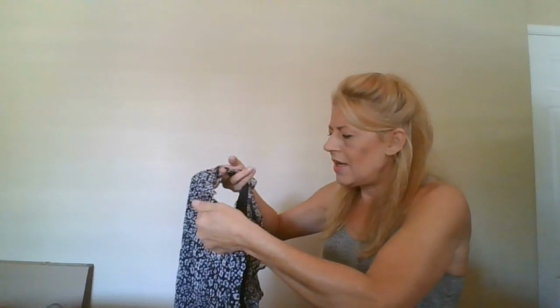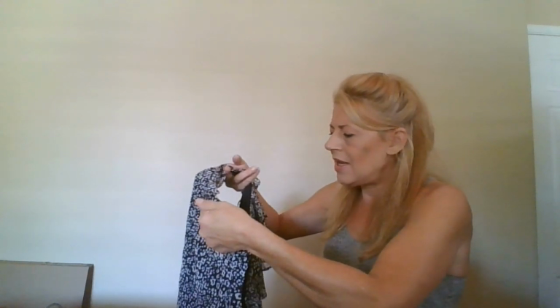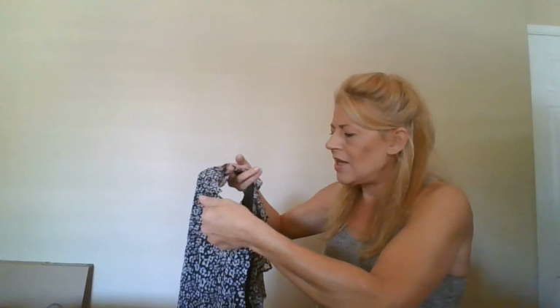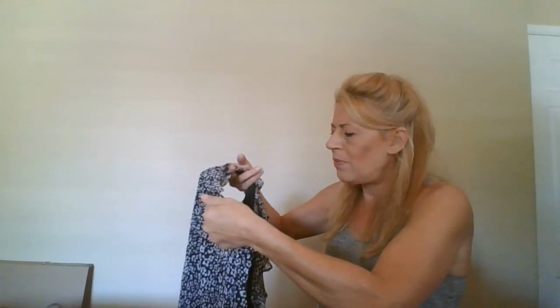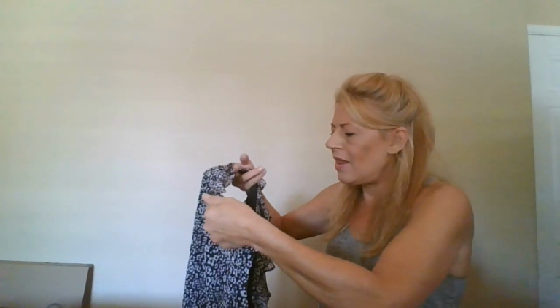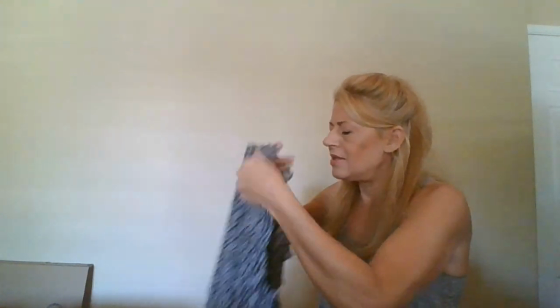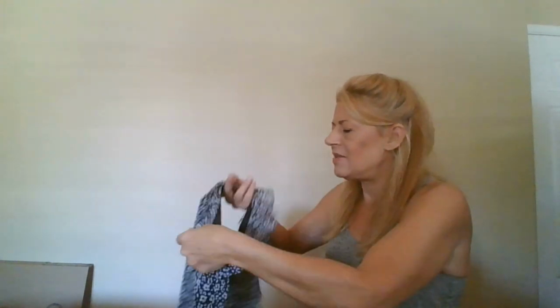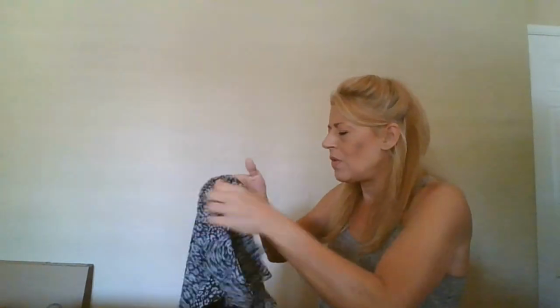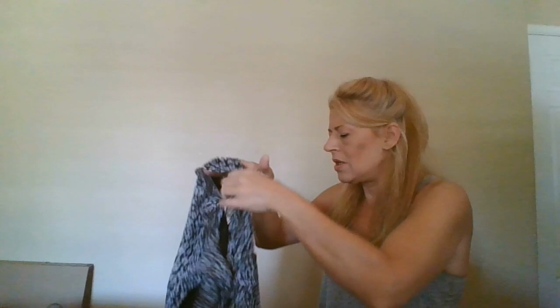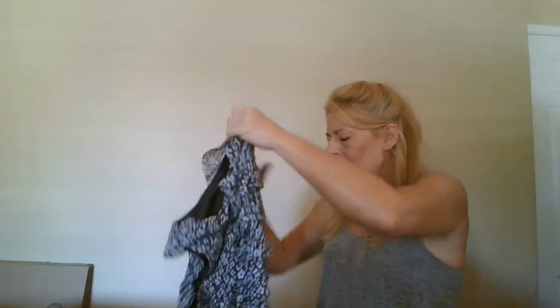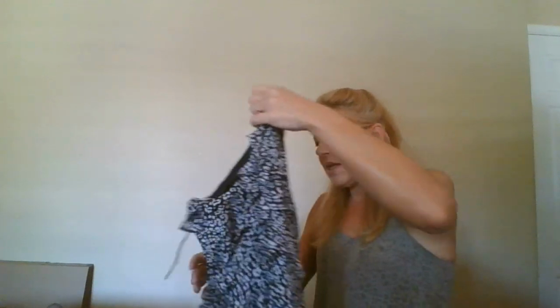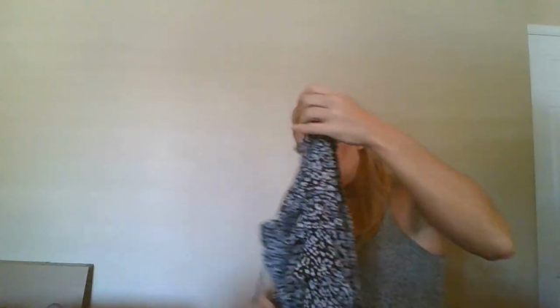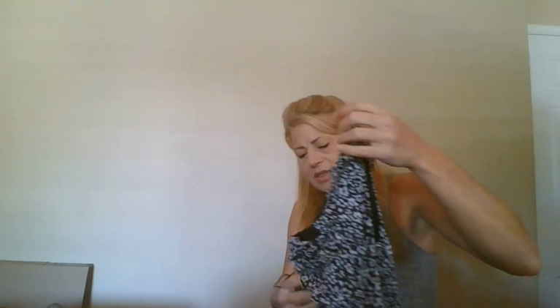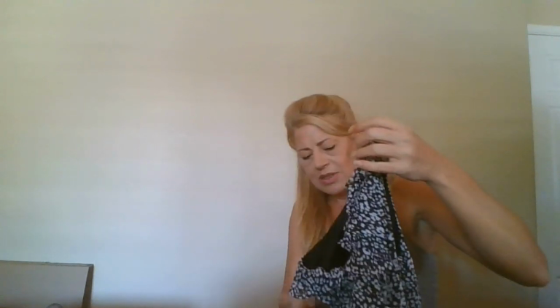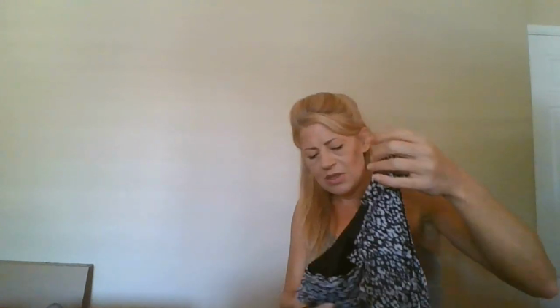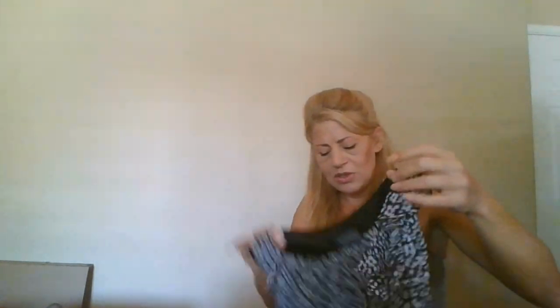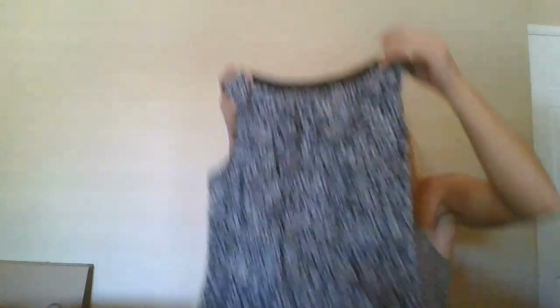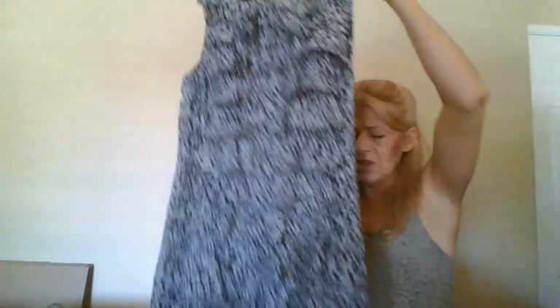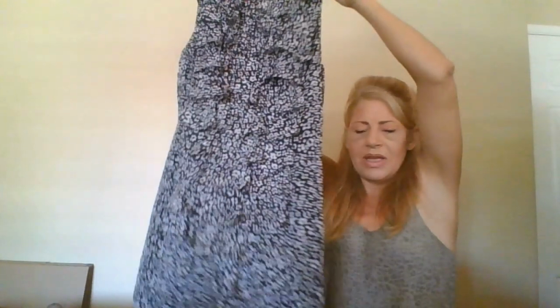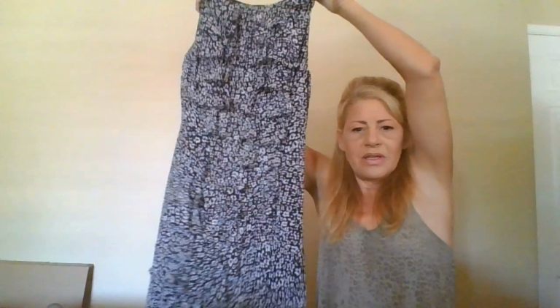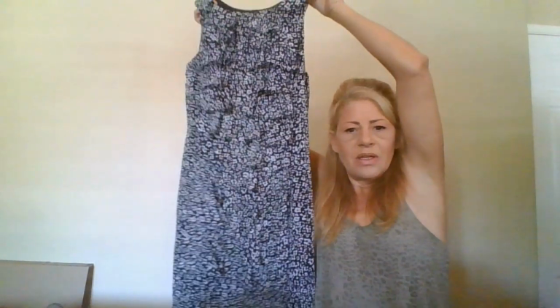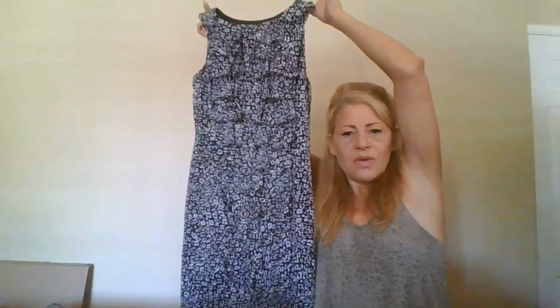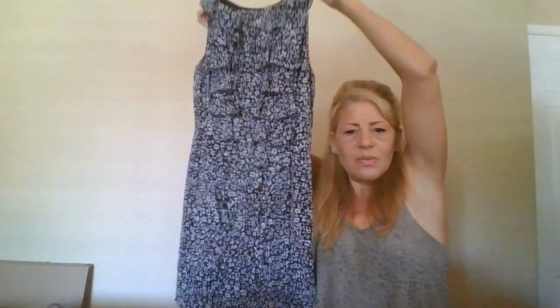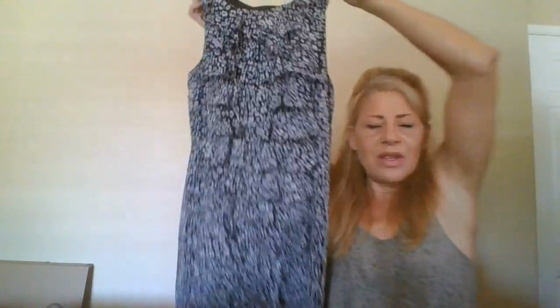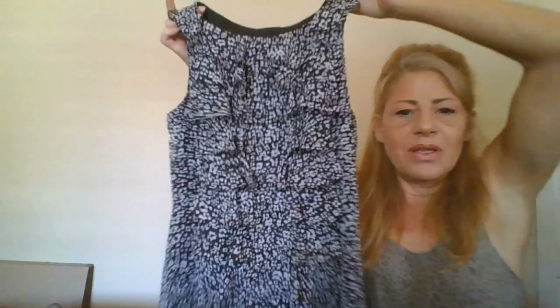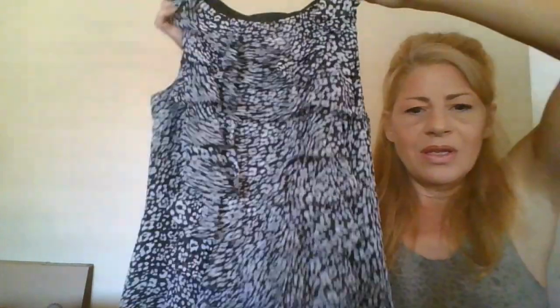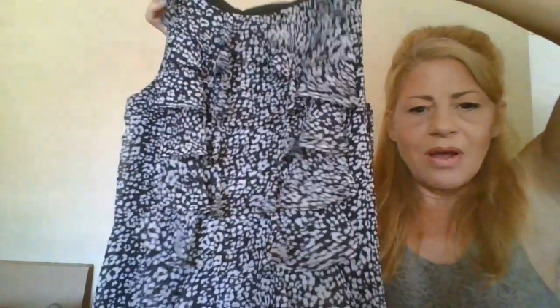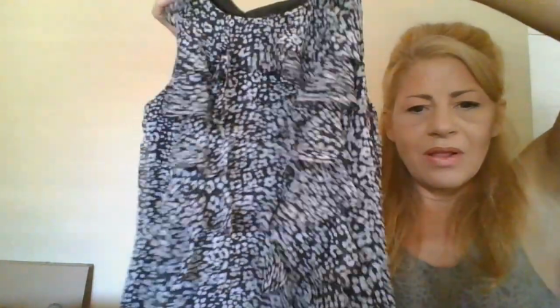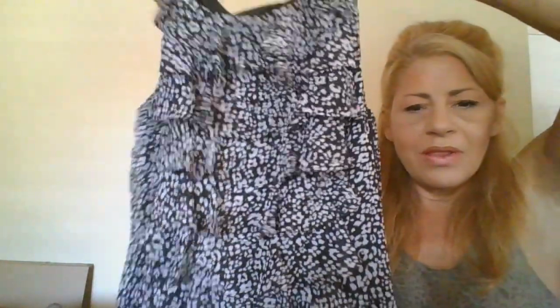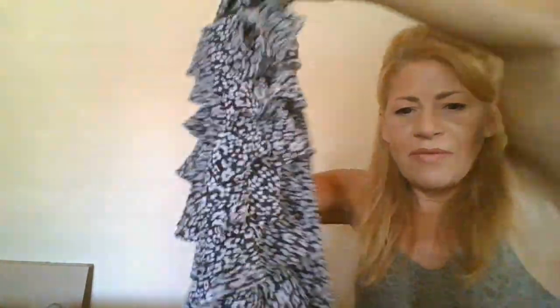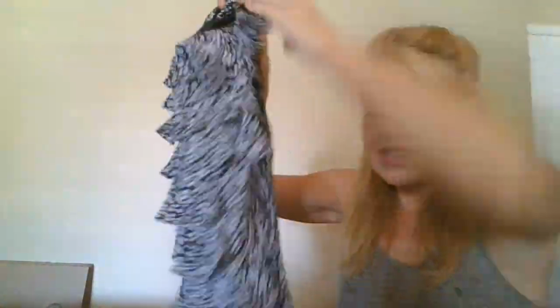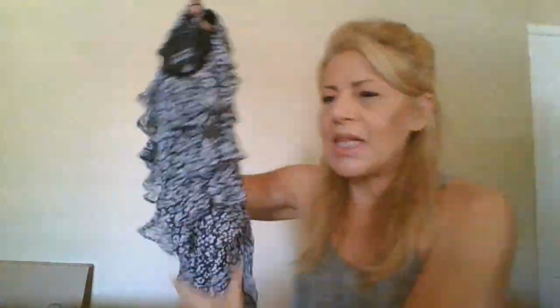This one is Adrianna Papell, size 4 — just this sheer, cute lined dress with all the ruffle detailing.